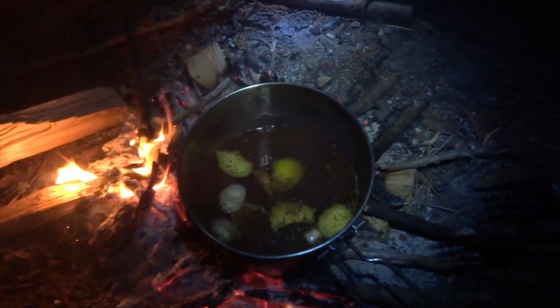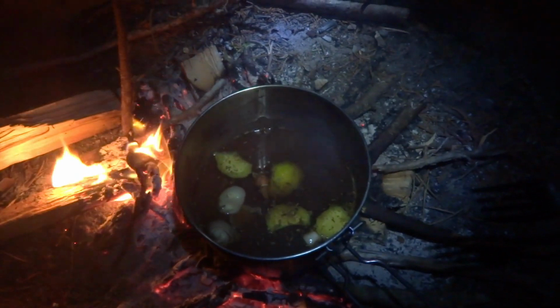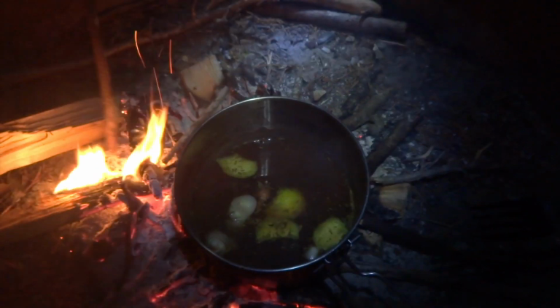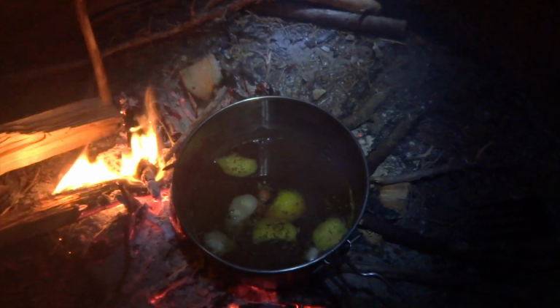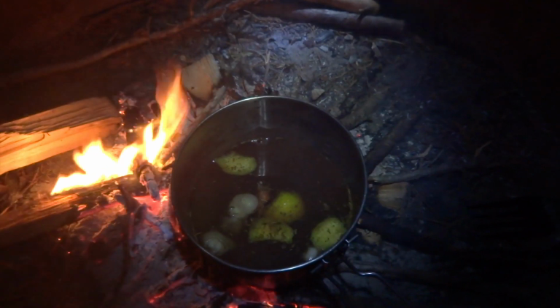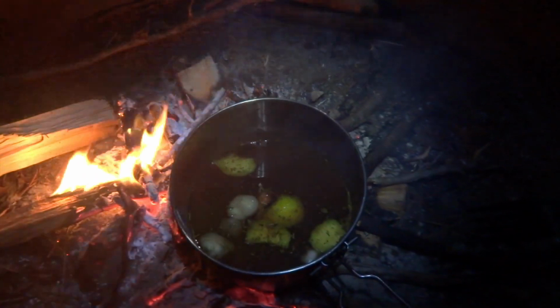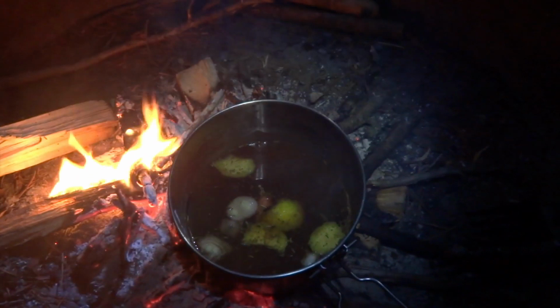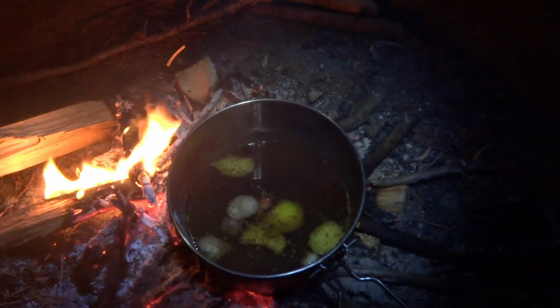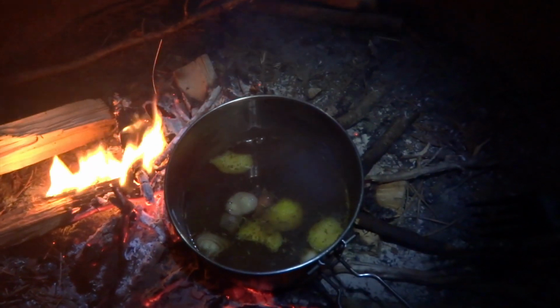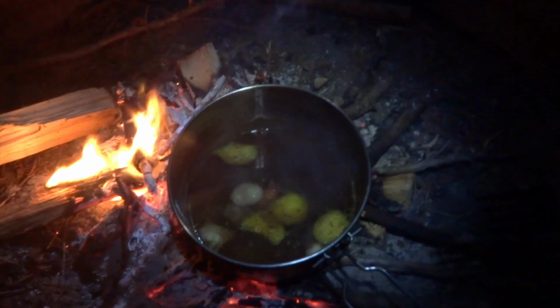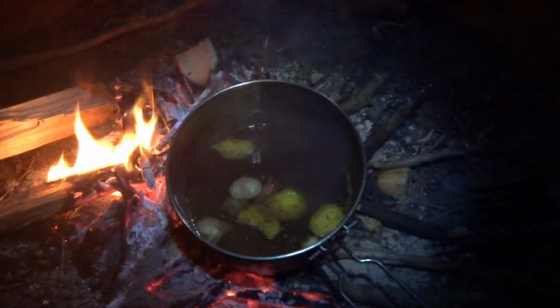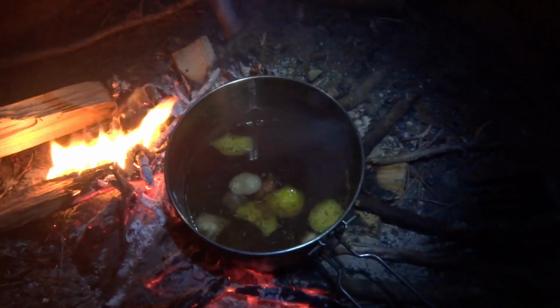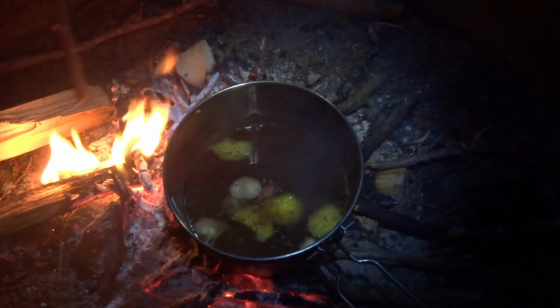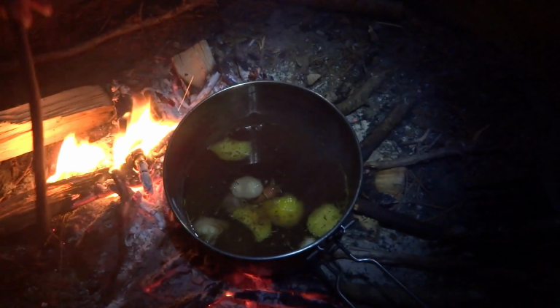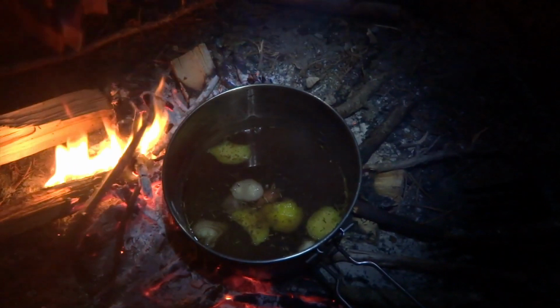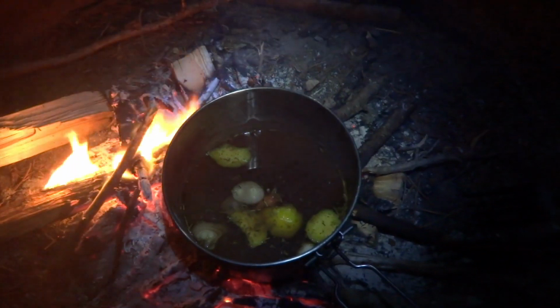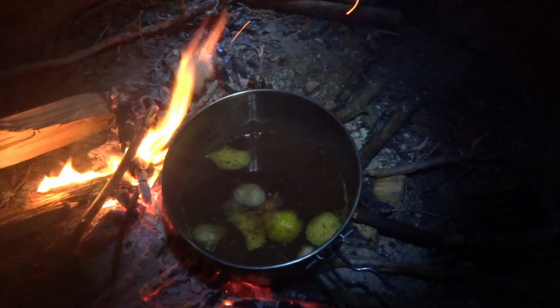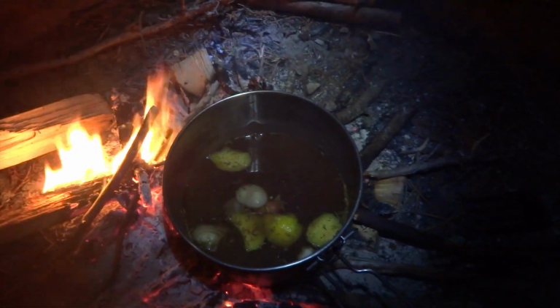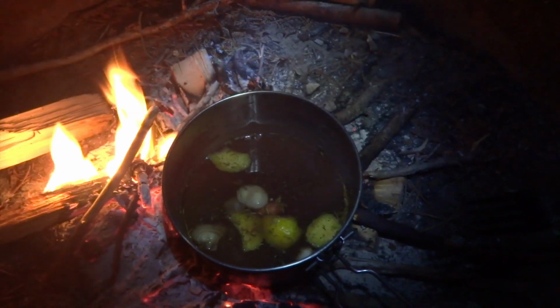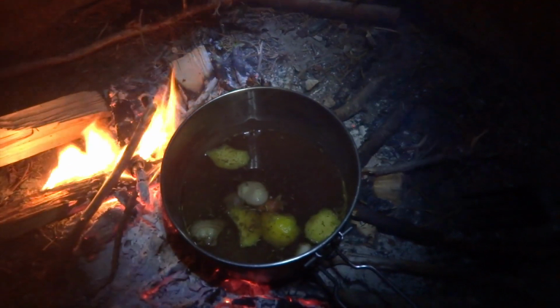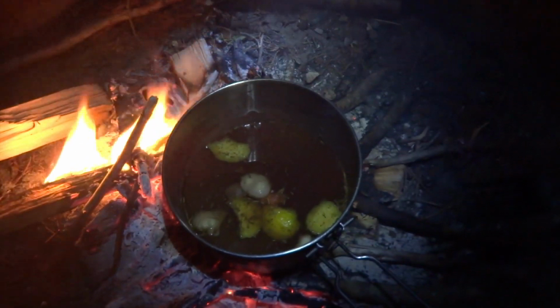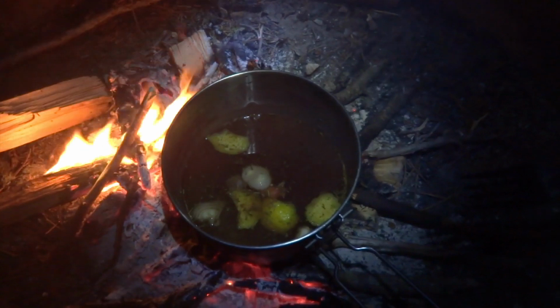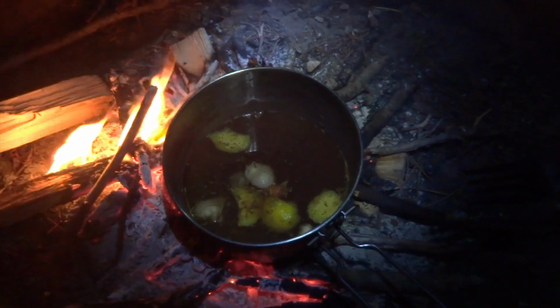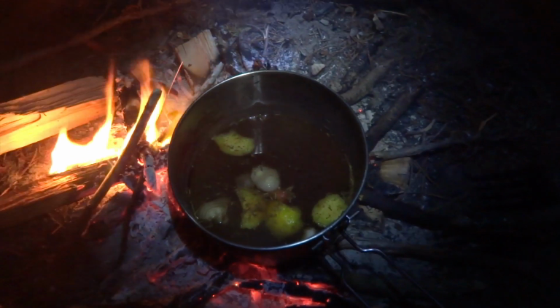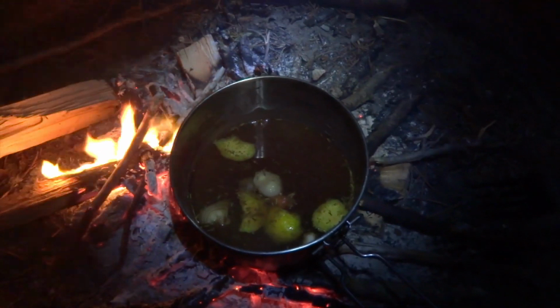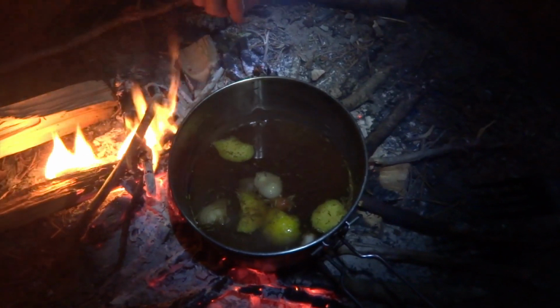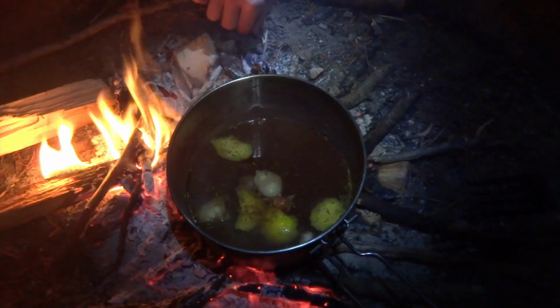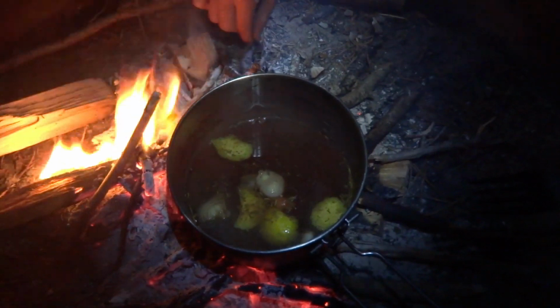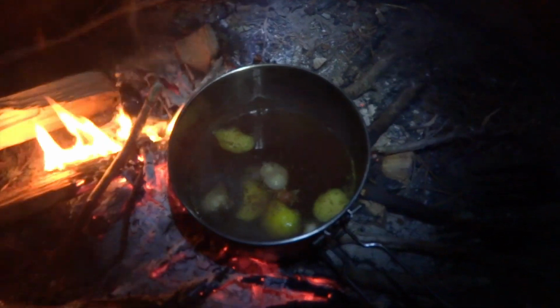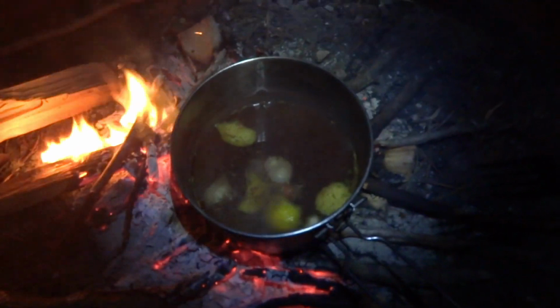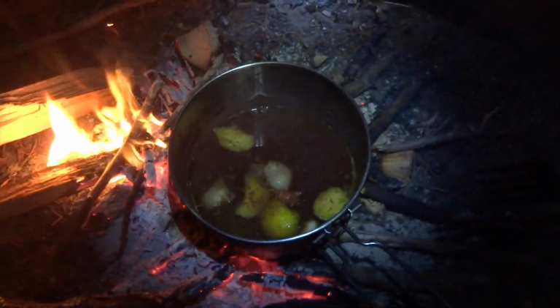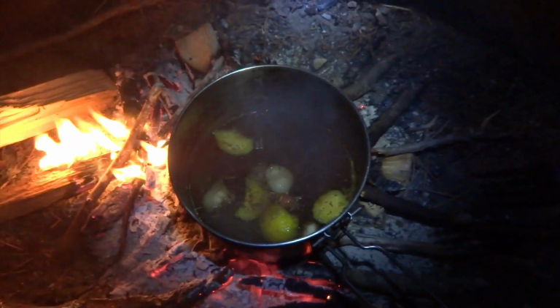Needless to say, there's a bunch of Old Bay seasoning, and some thyme — organic thyme. So this is going to be an amazing thing. We're going to boil the mole crabs in here for a little while, and then we're going to fry them in a pan just to make the shells nice and crispy.